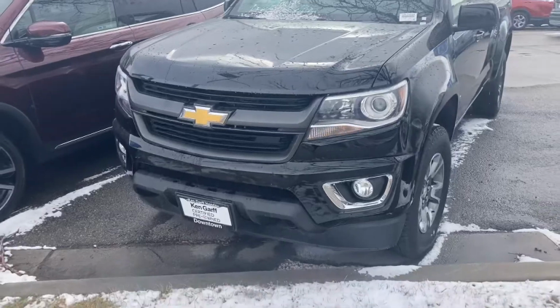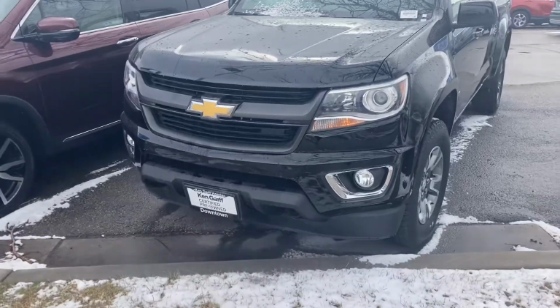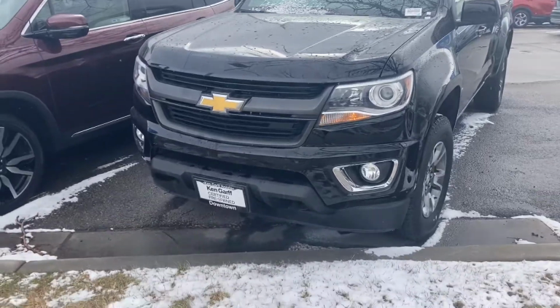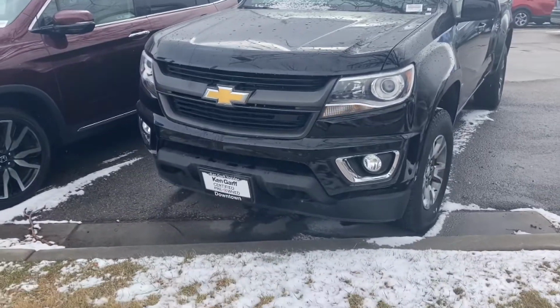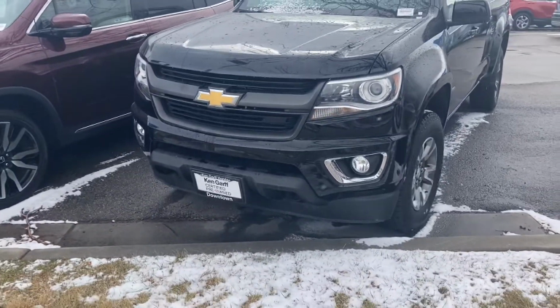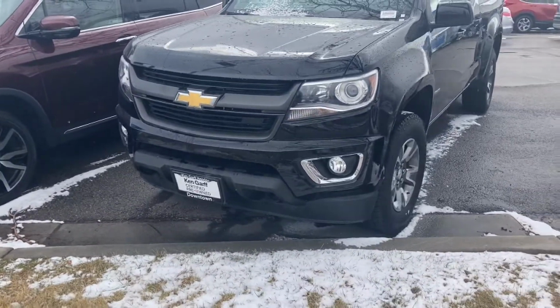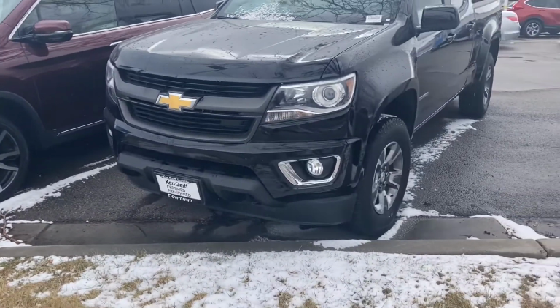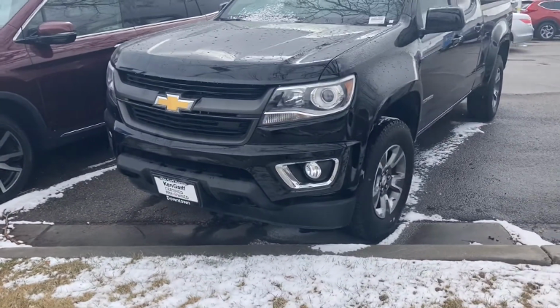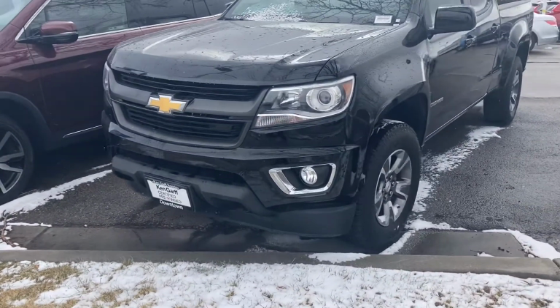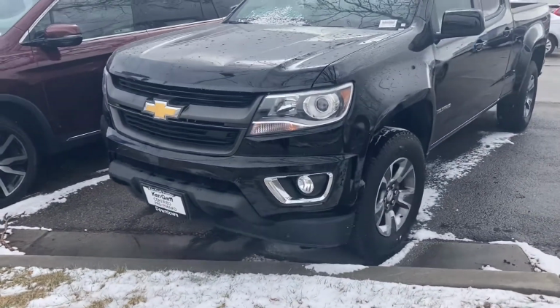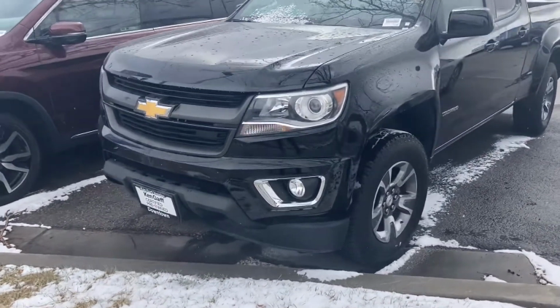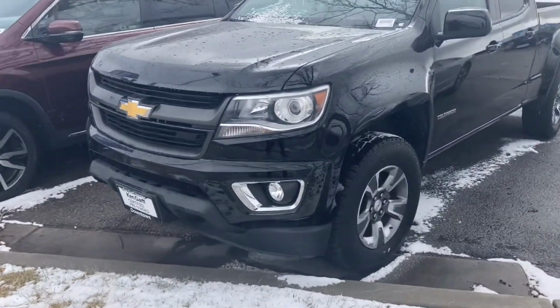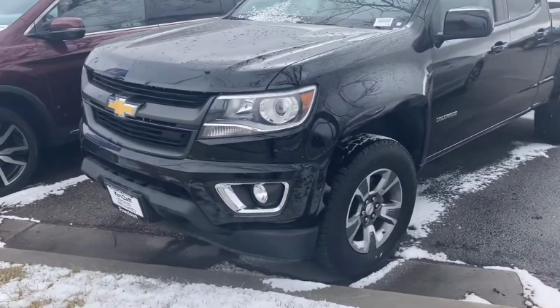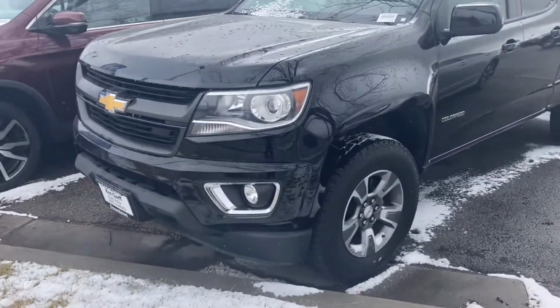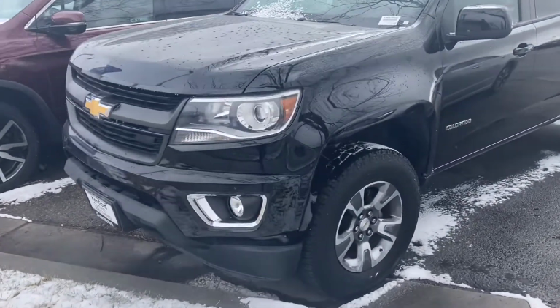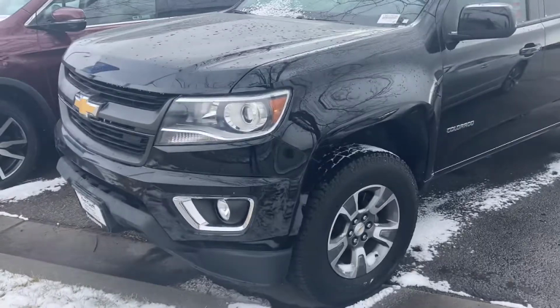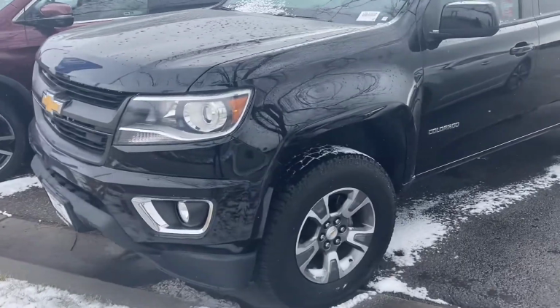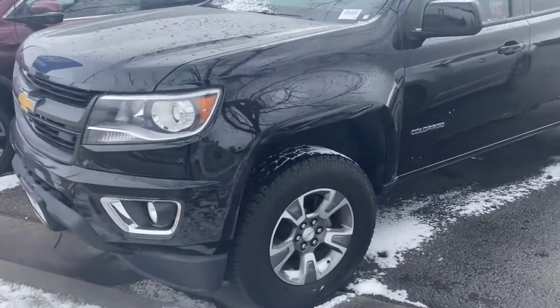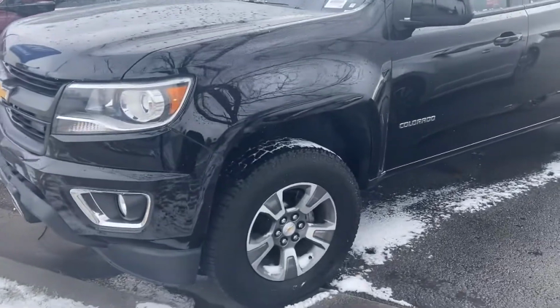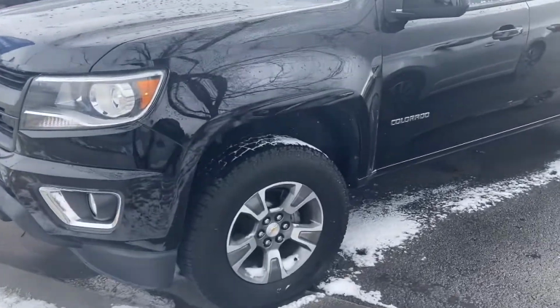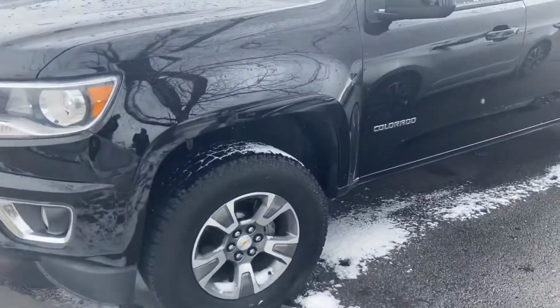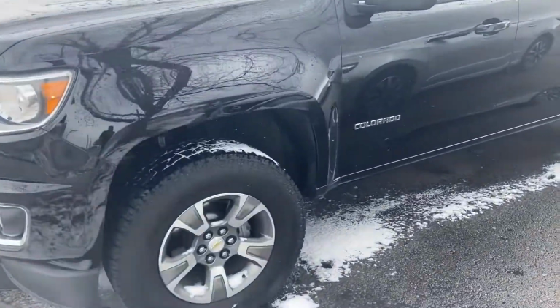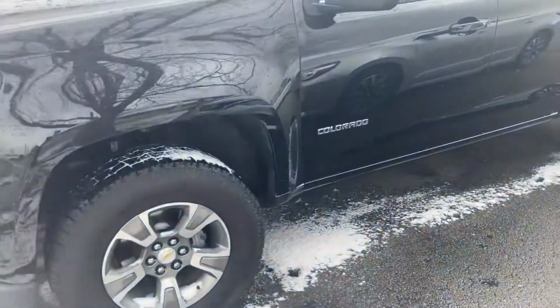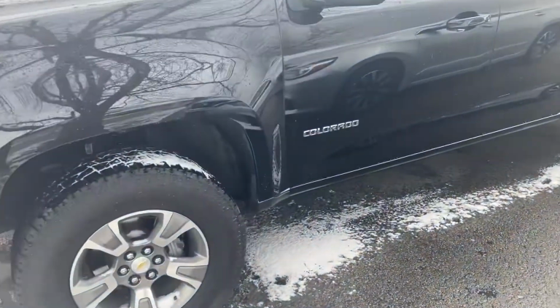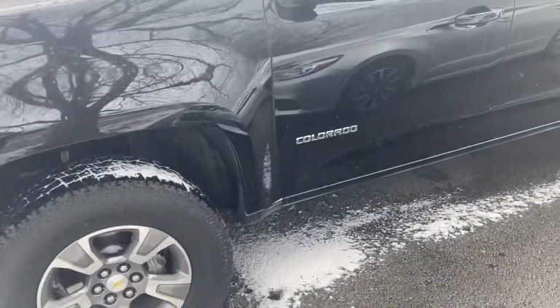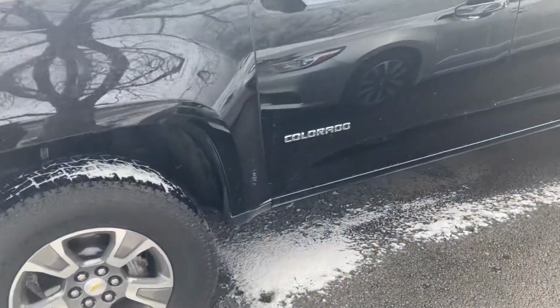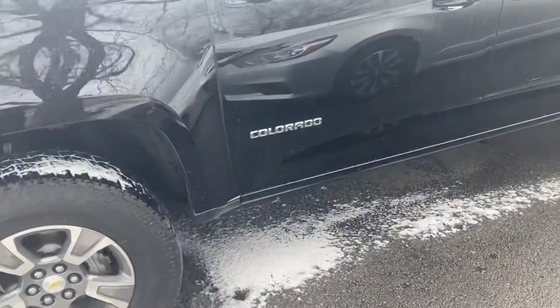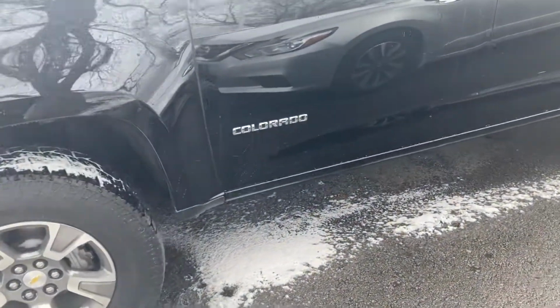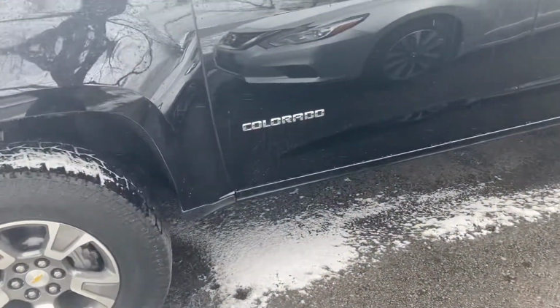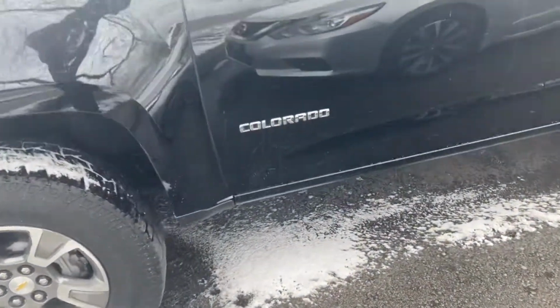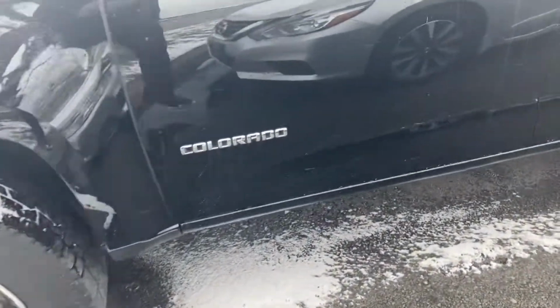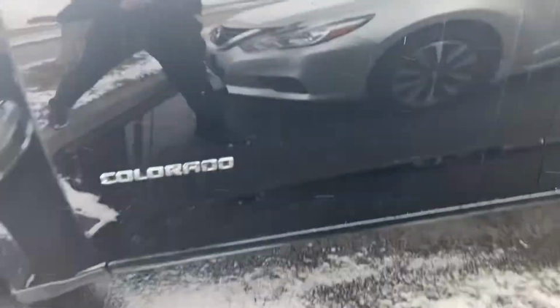Hey Steve, this is Edsel from Ken Garf downtown. He asked me to make you a walk-around video of this 2018 Chevy Colorado. This CVT71 package has 30,000 miles.